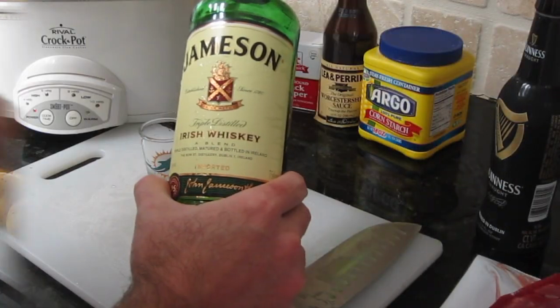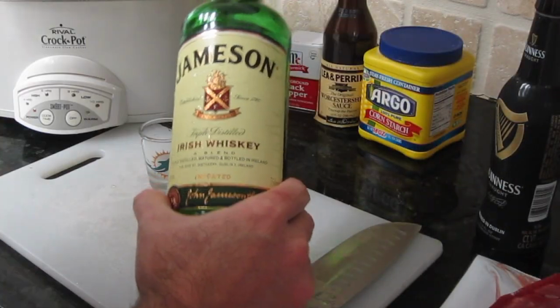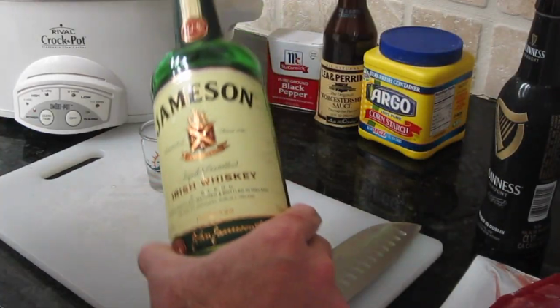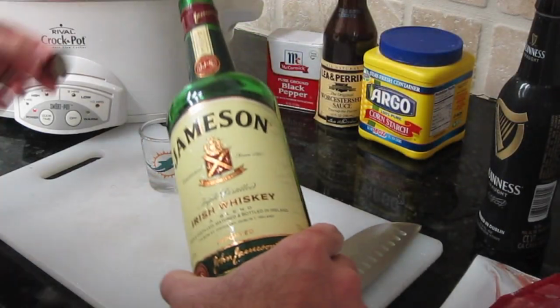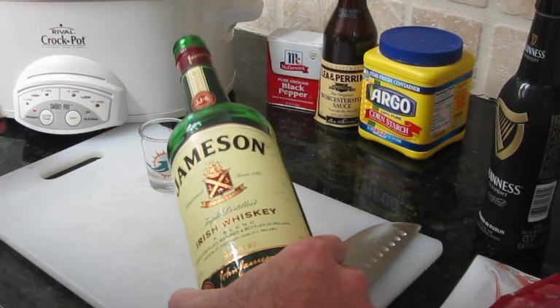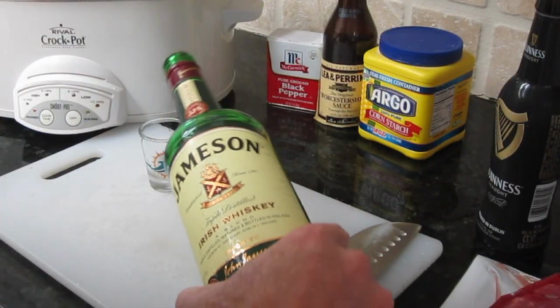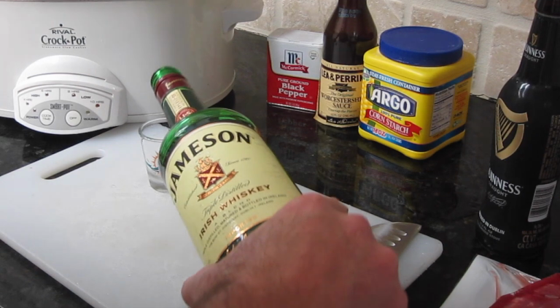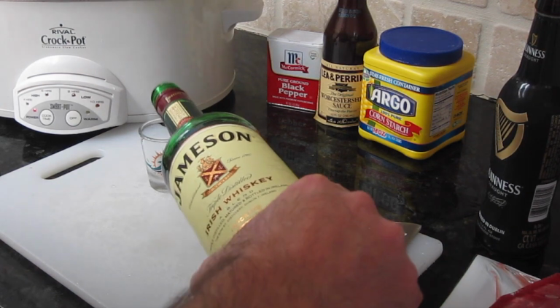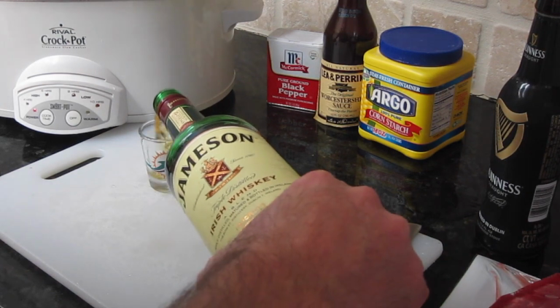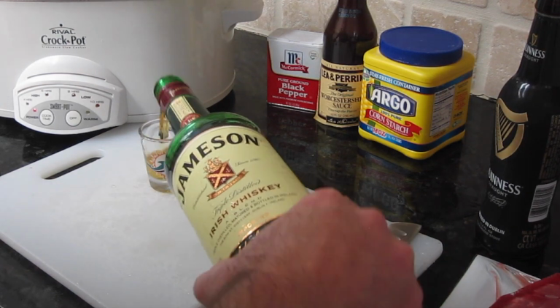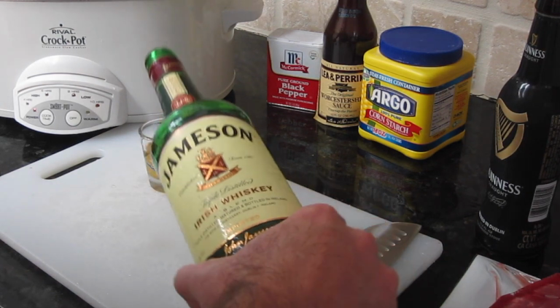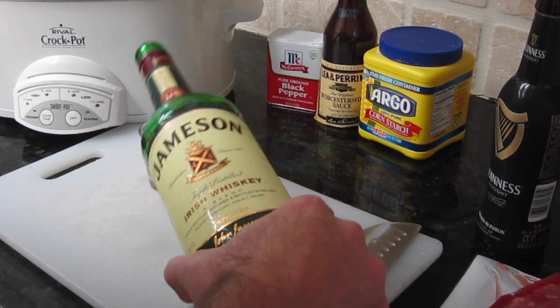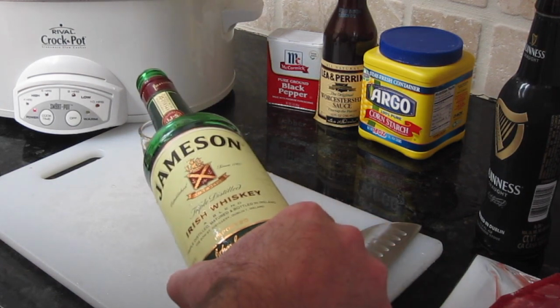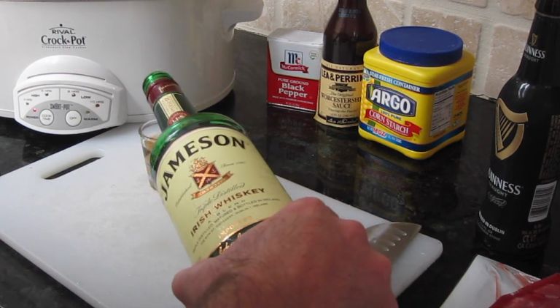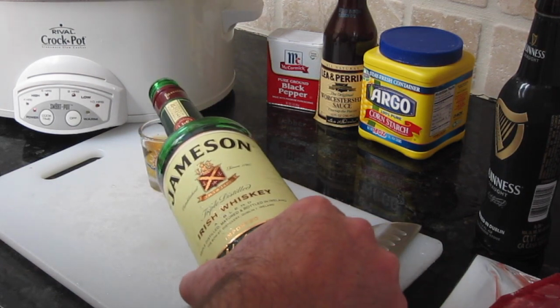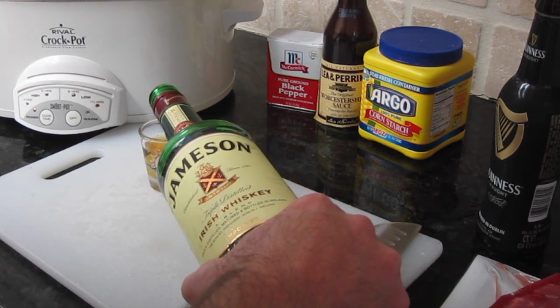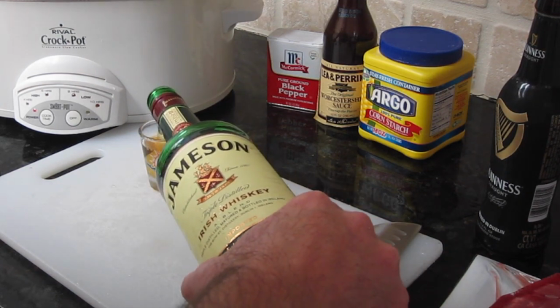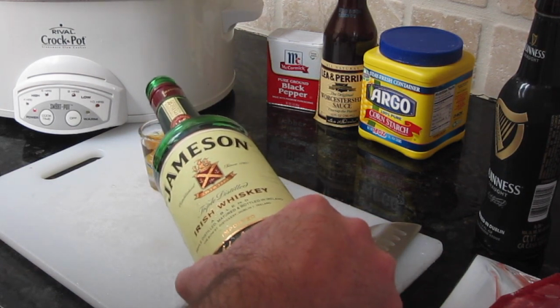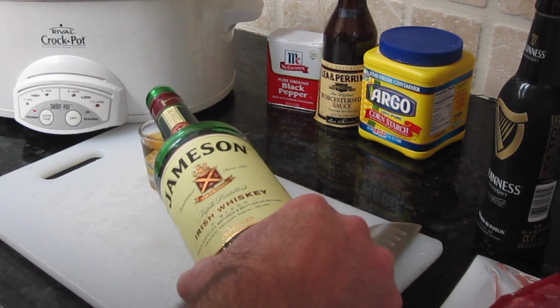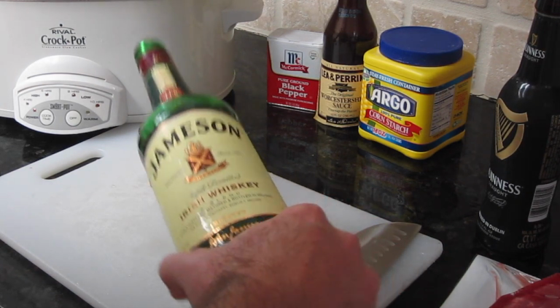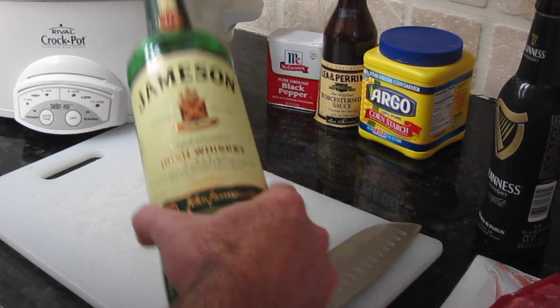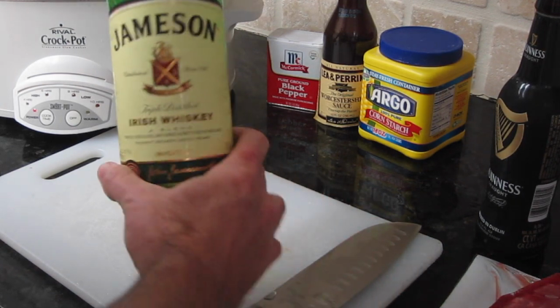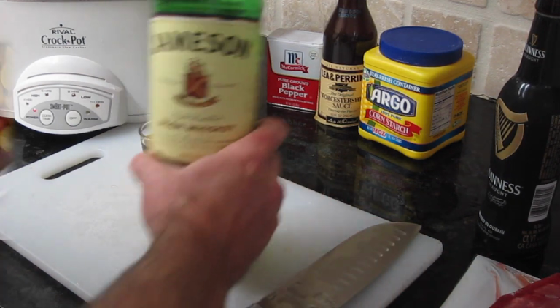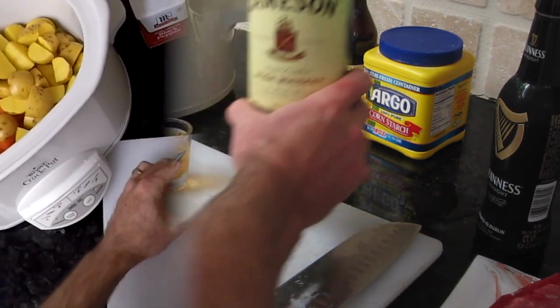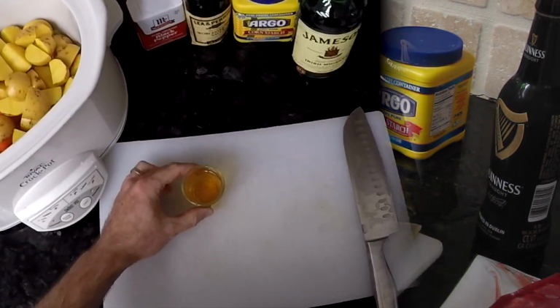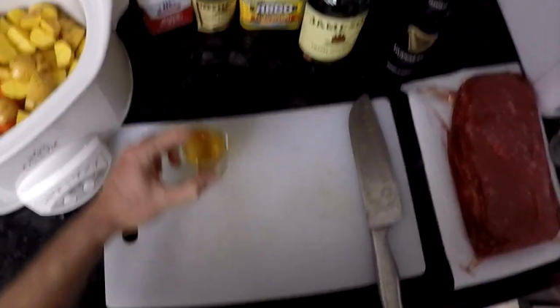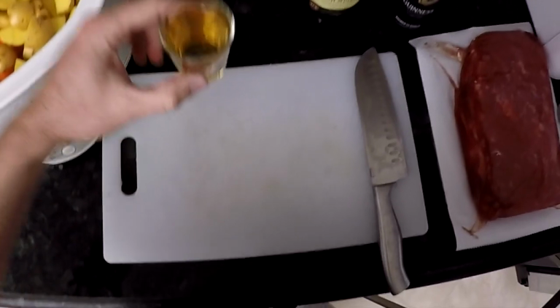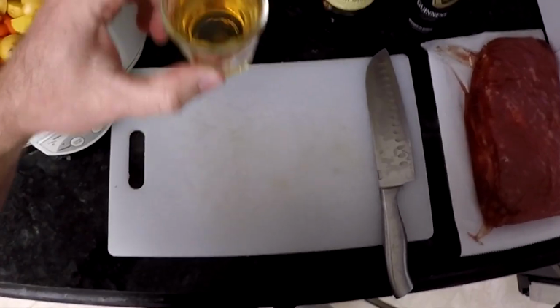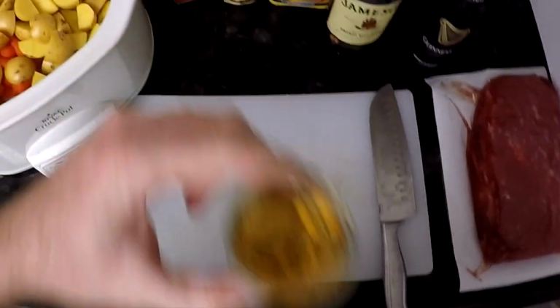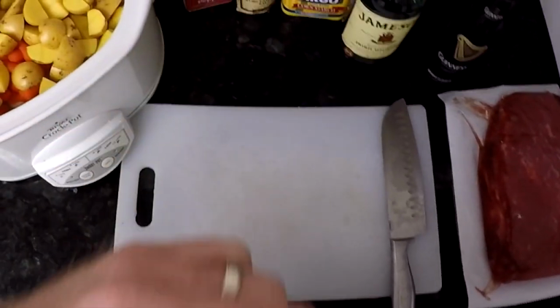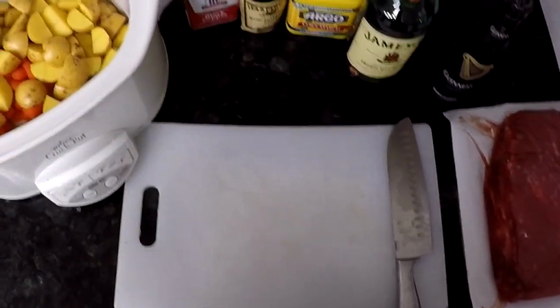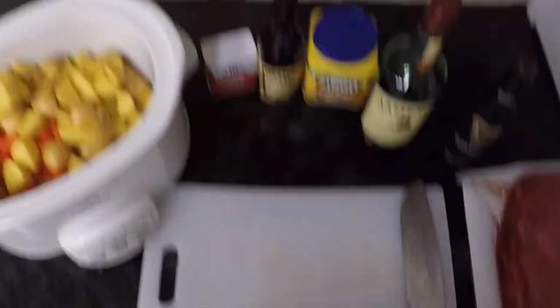Now that we're done chopping with dangerous knives, it's time to get our drinky drink on. To St. Patrick!